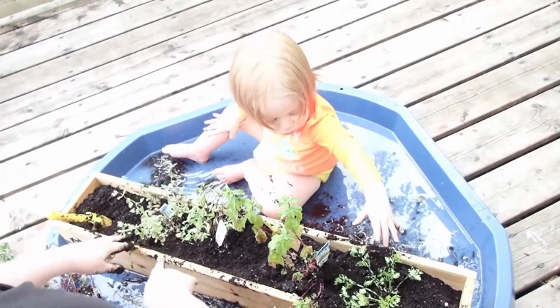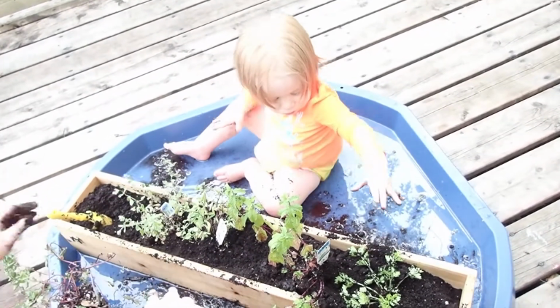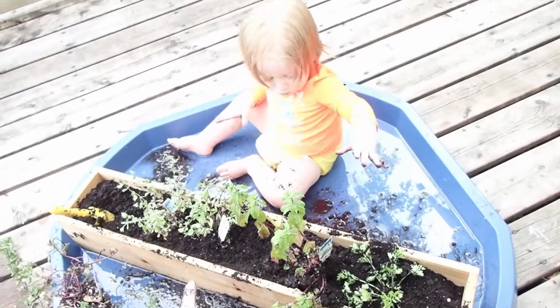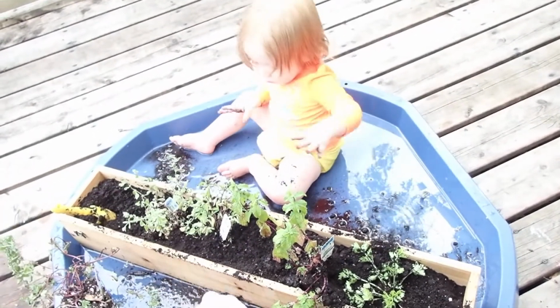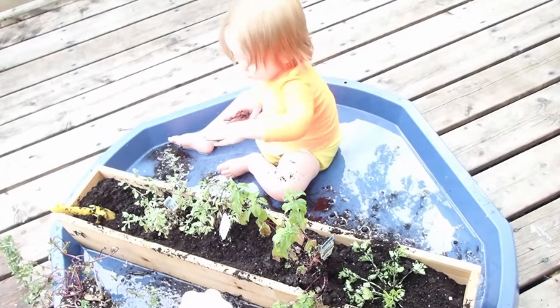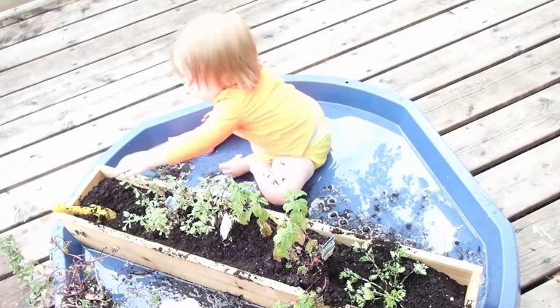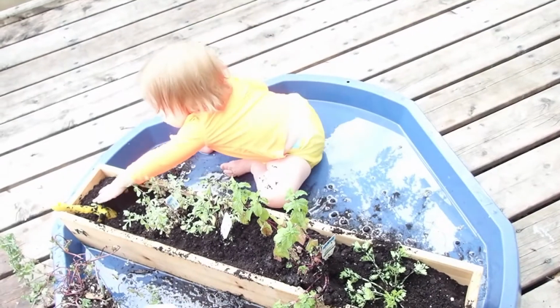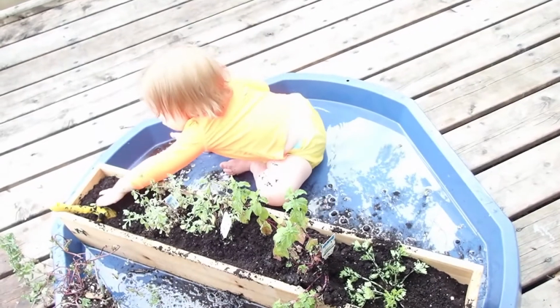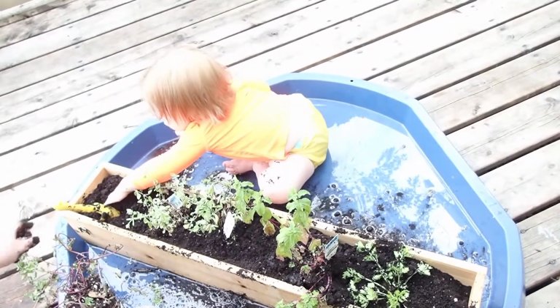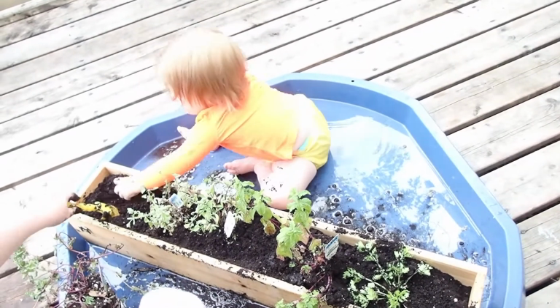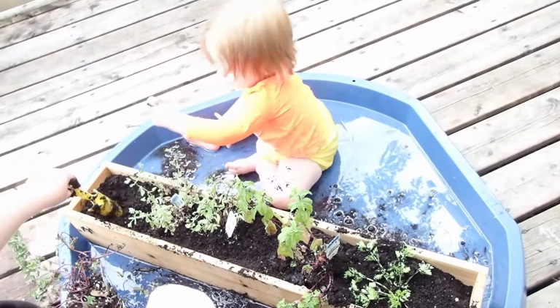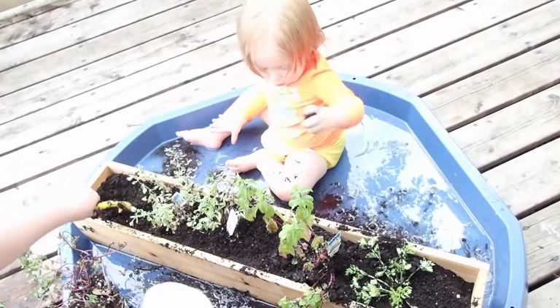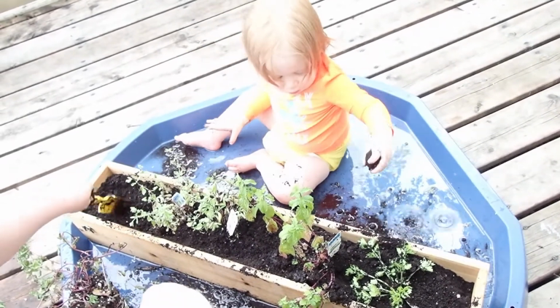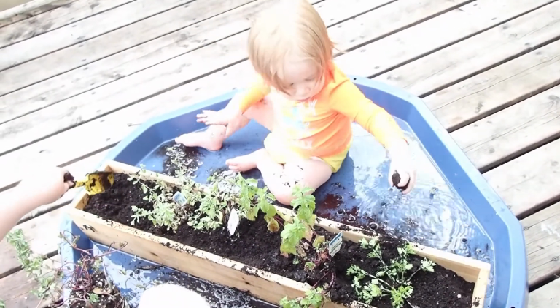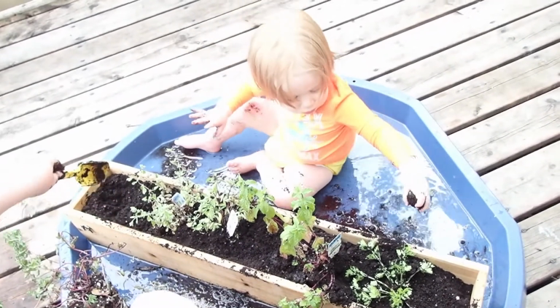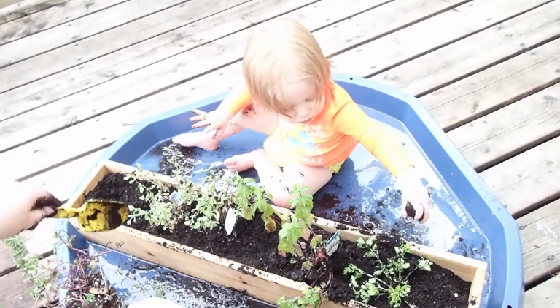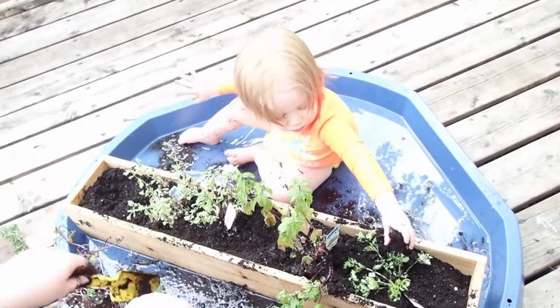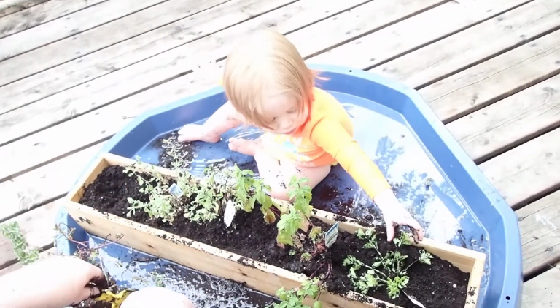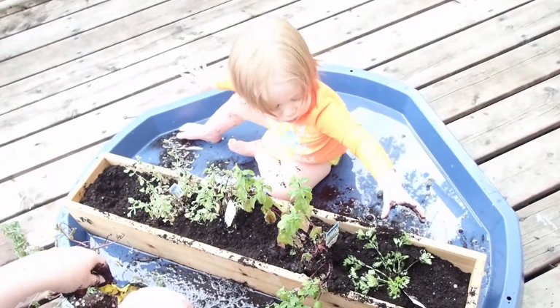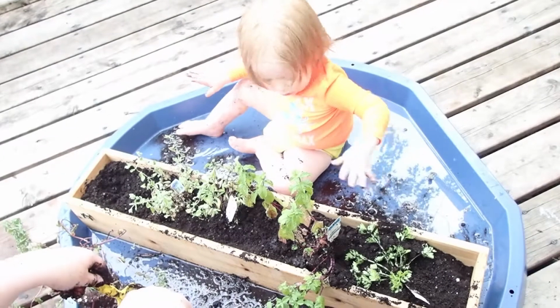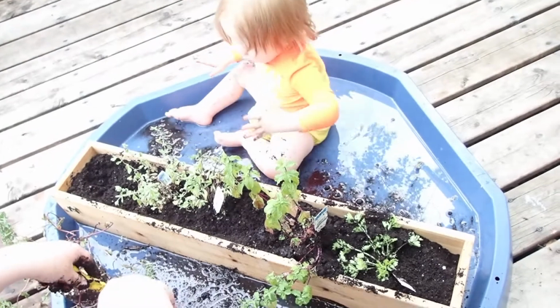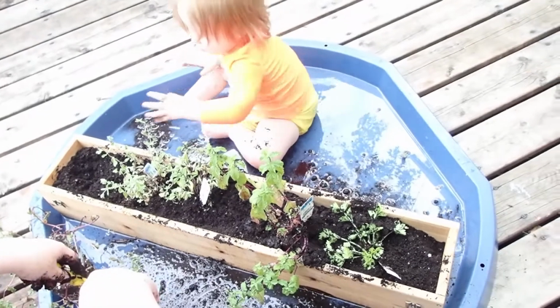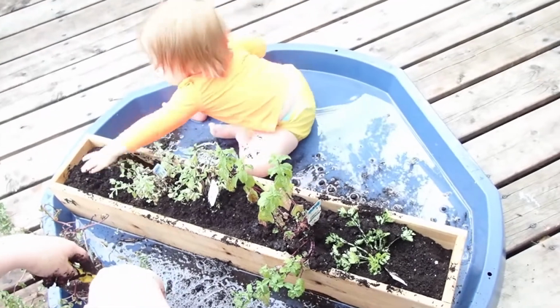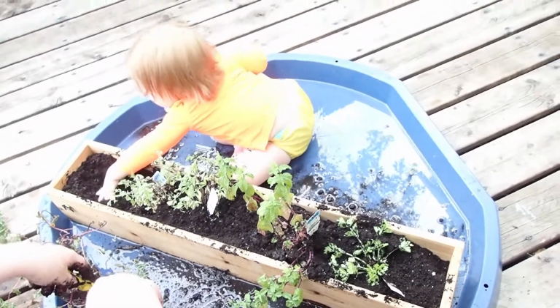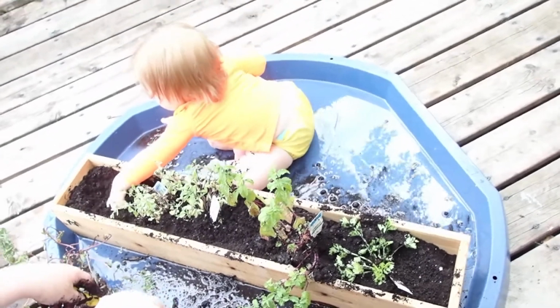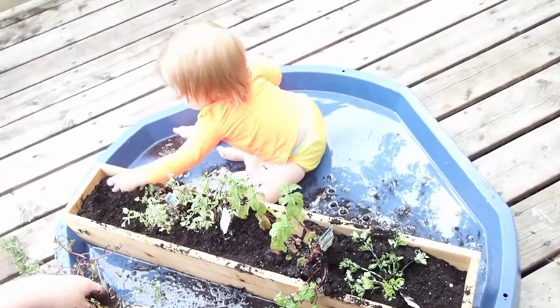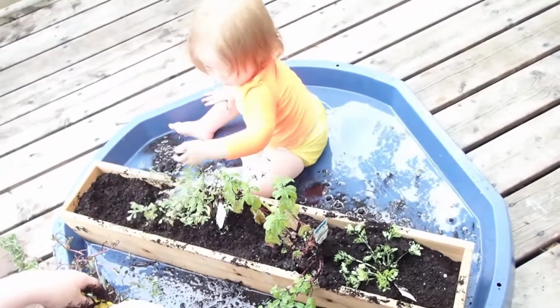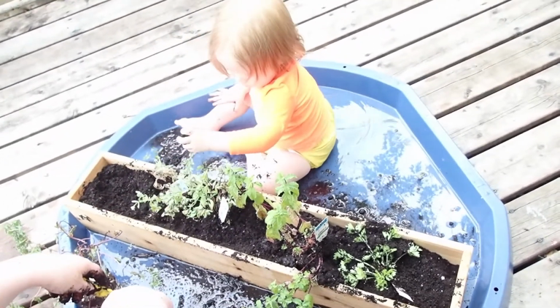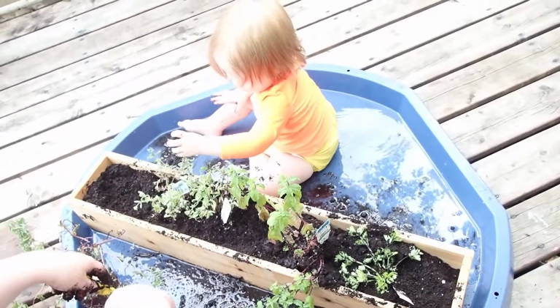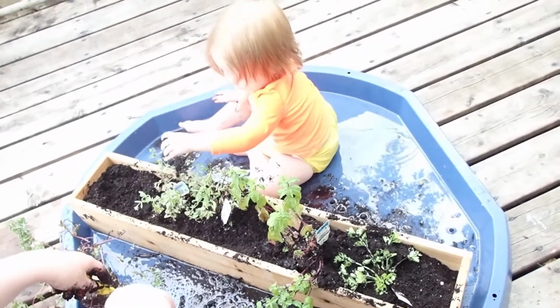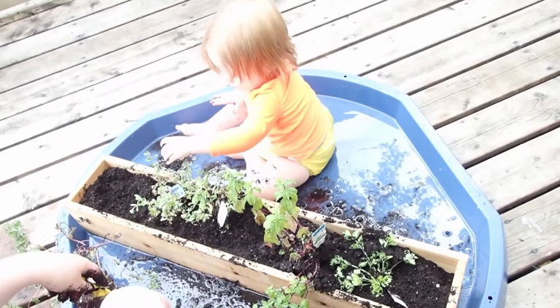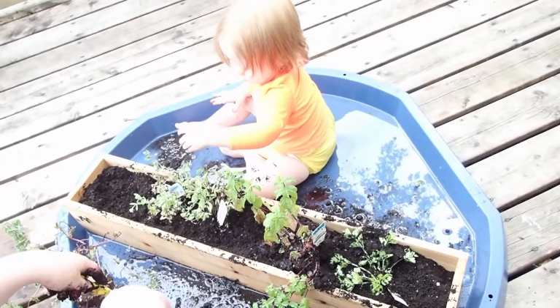We'll see if these guys come back to life. Oh yeah, that's good. Celery wants to be buried. Yeah, it likes that.